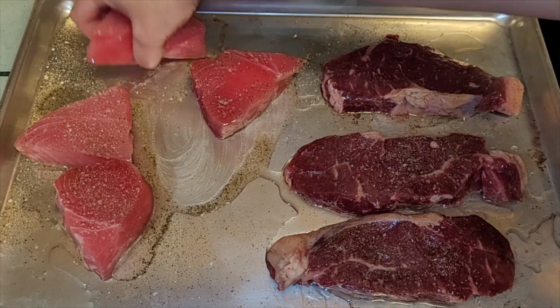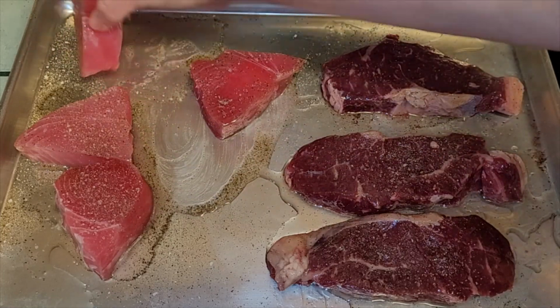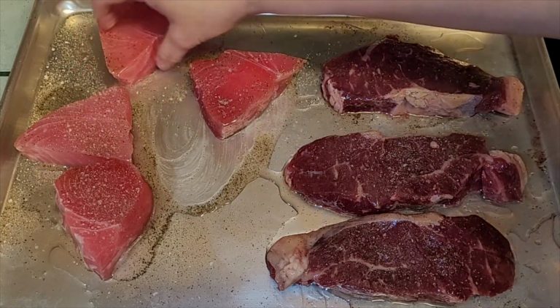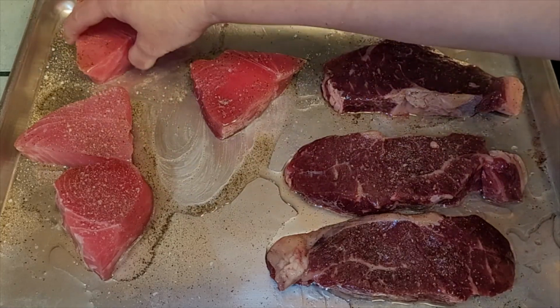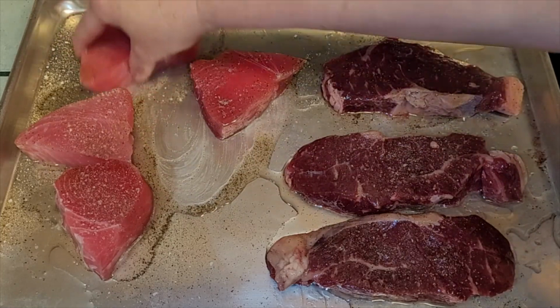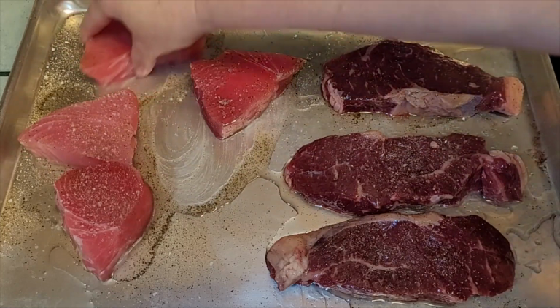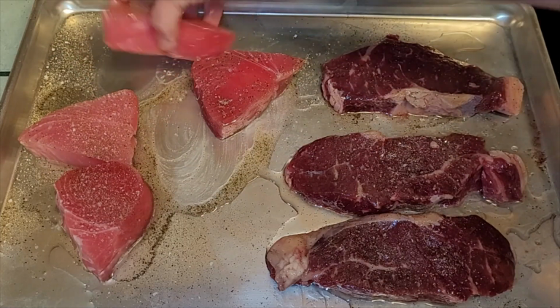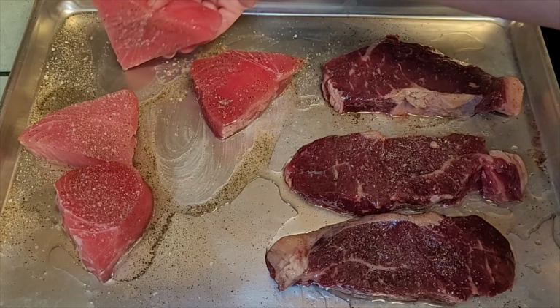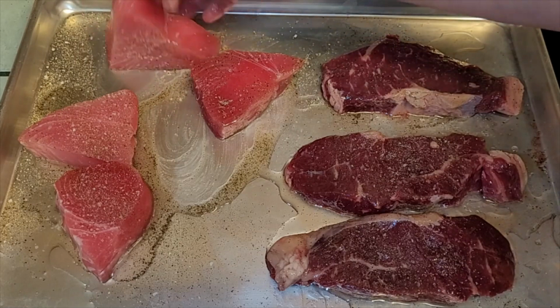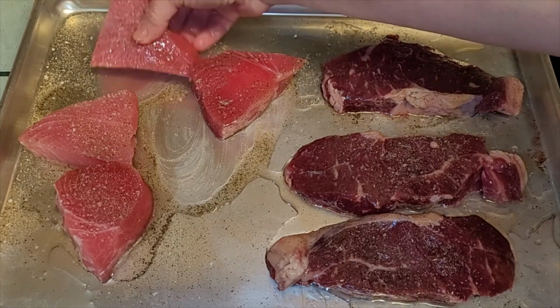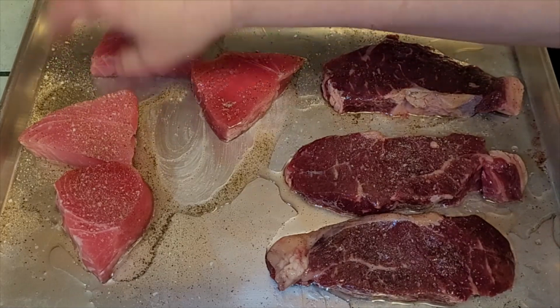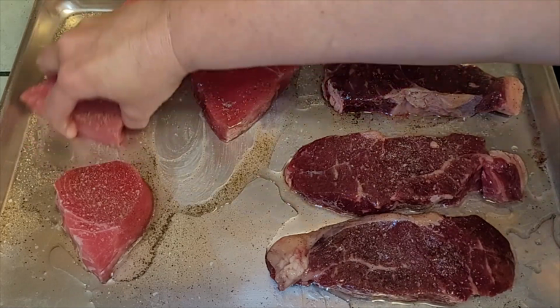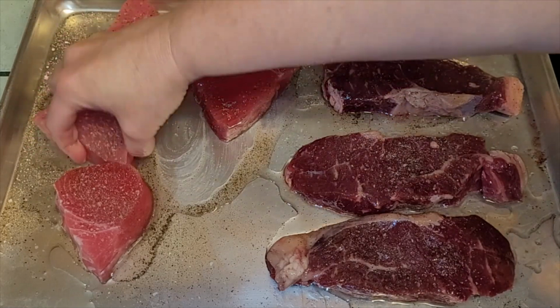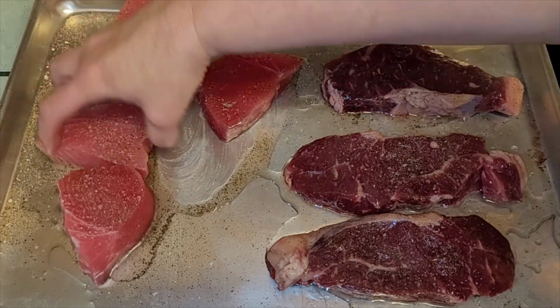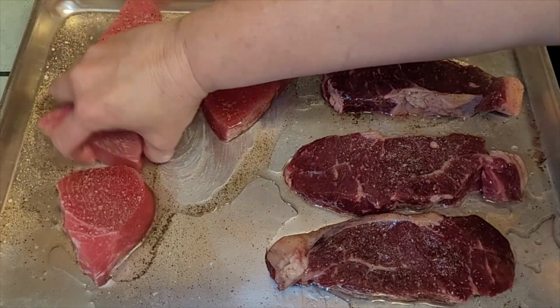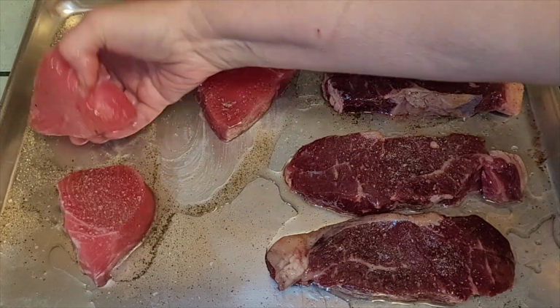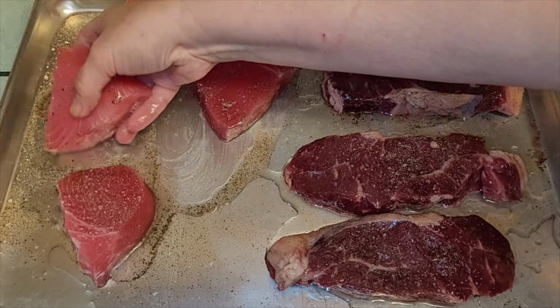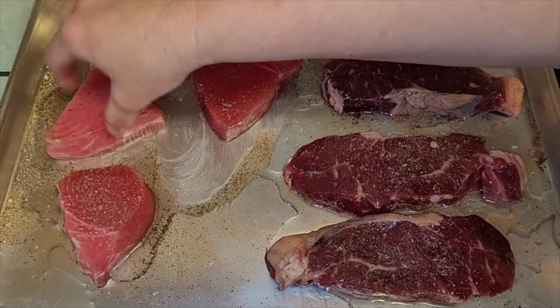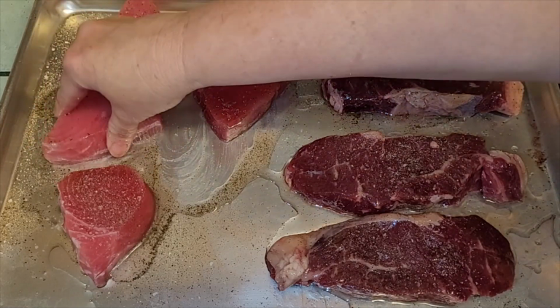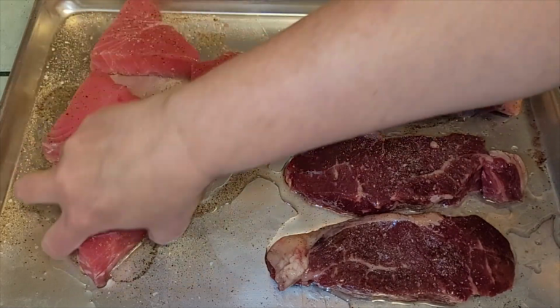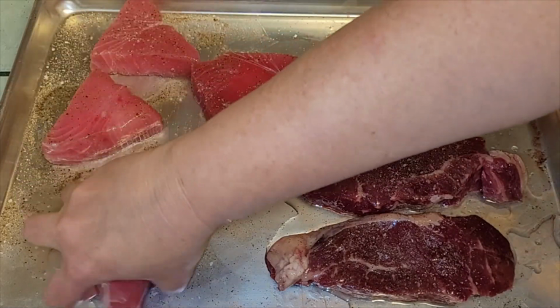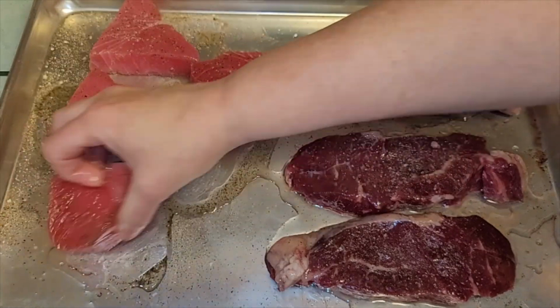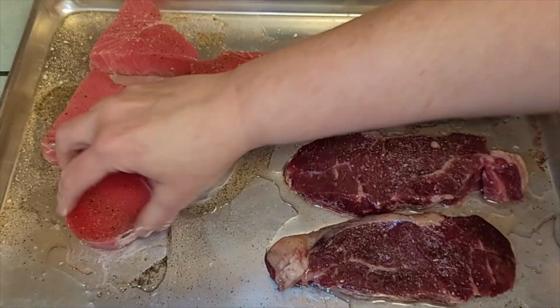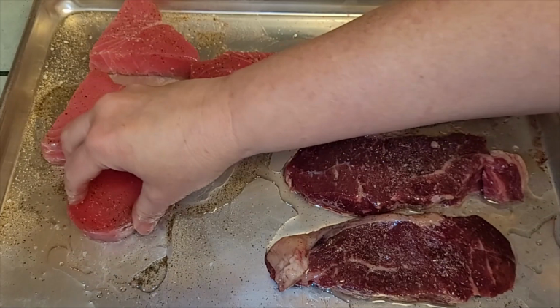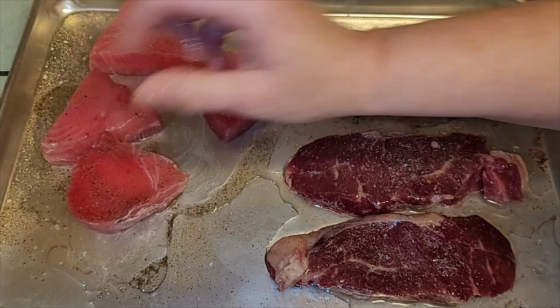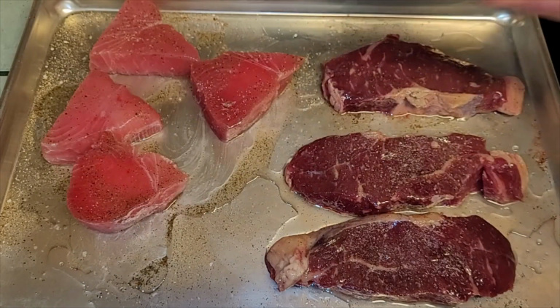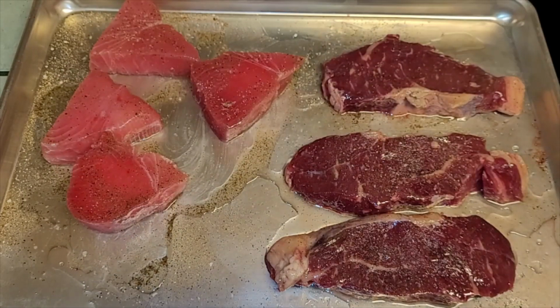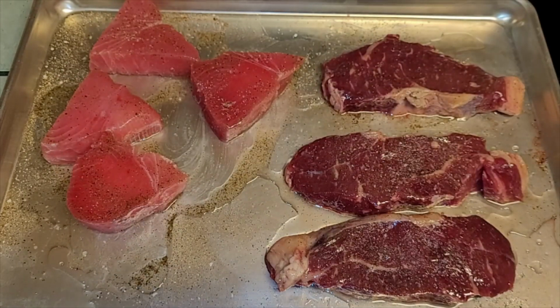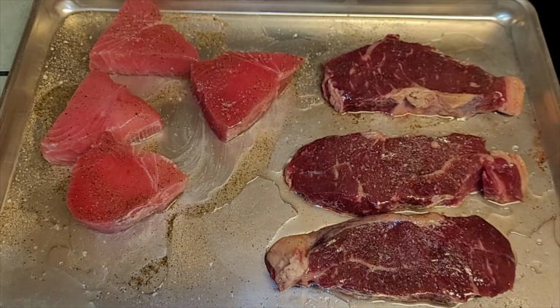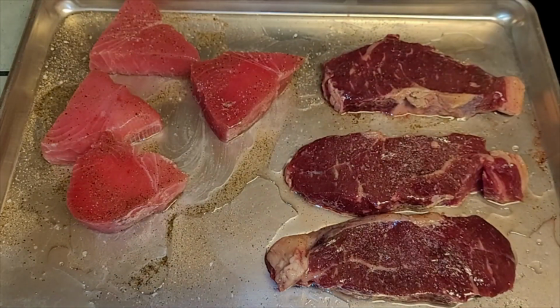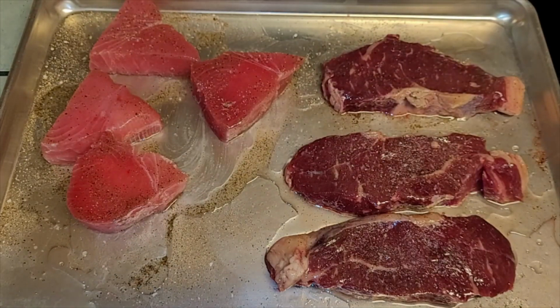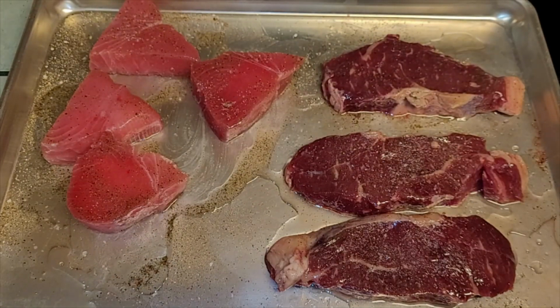I've got my potatoes in the air fryer and I'm going to make a nice salad. We're going to have the beef steaks tonight, and then I'll show you how we're going to do the tuna.